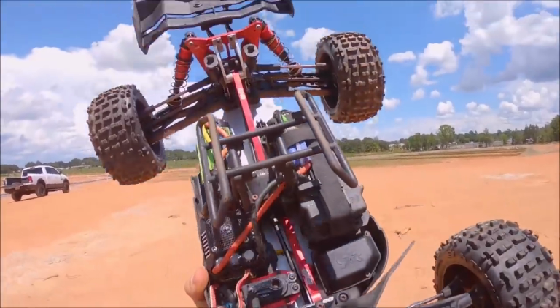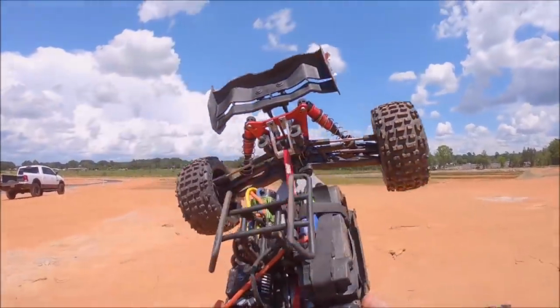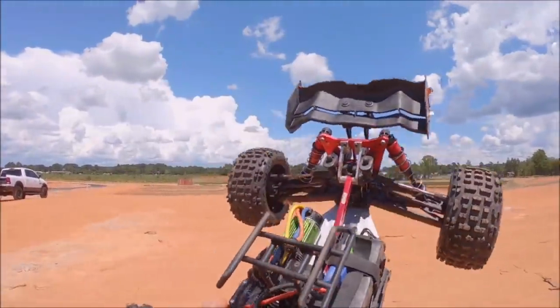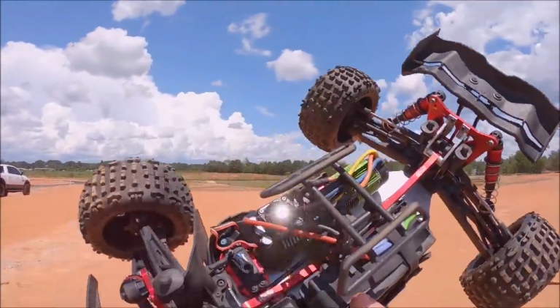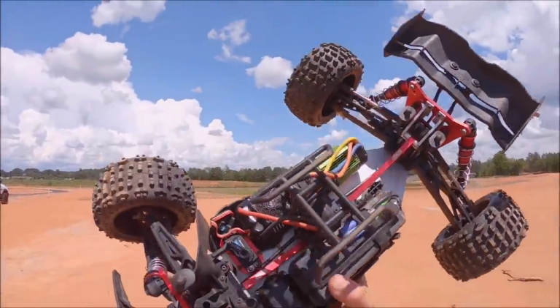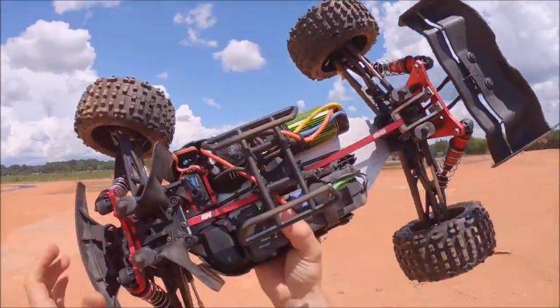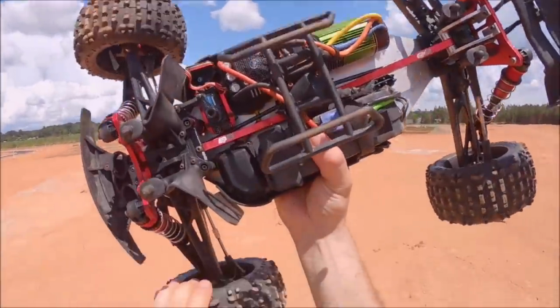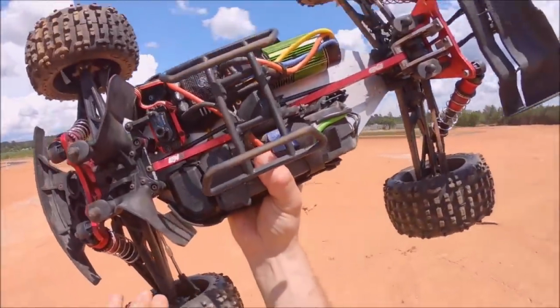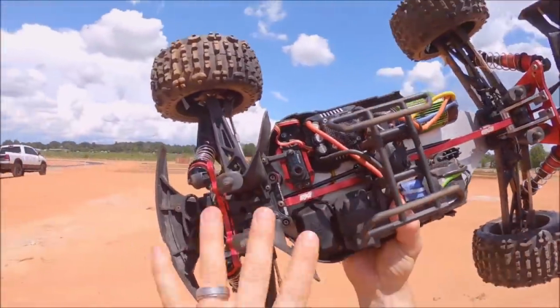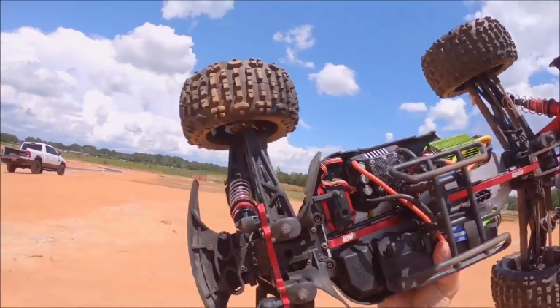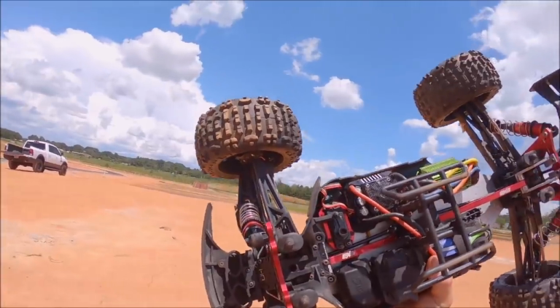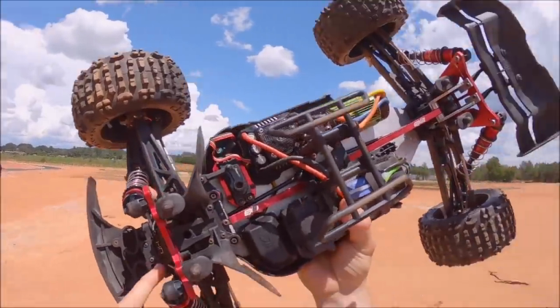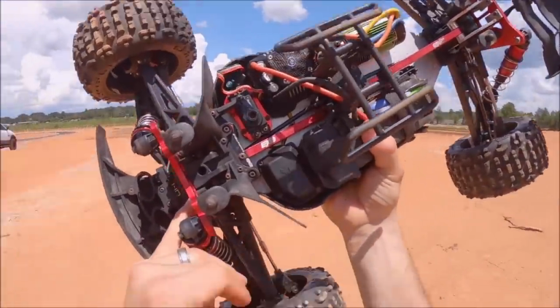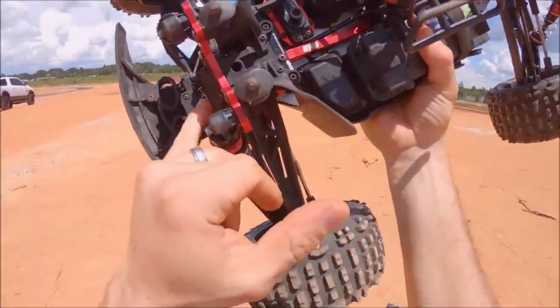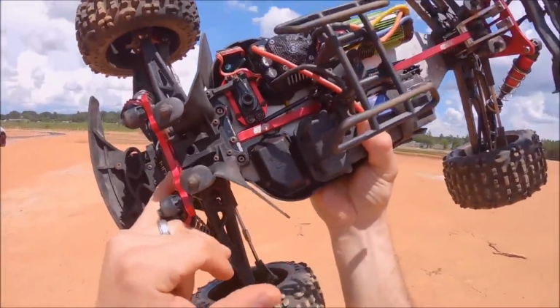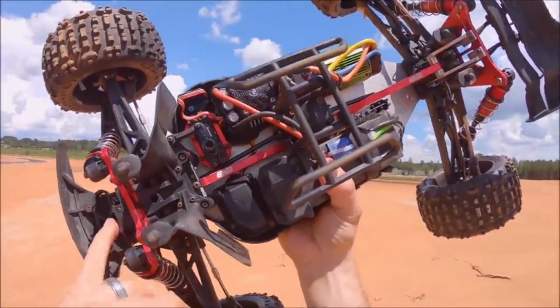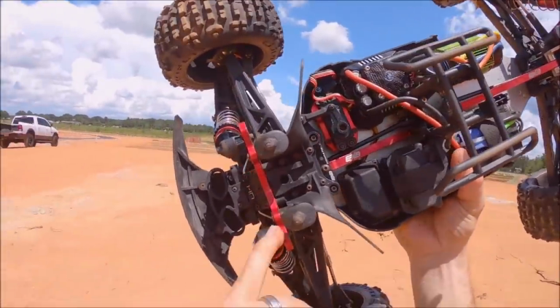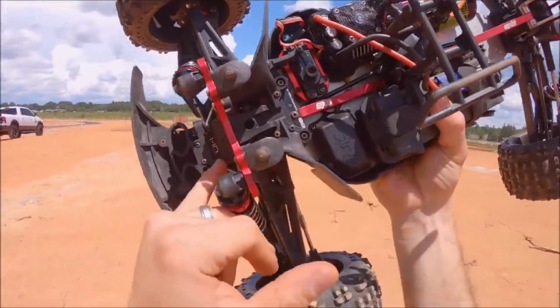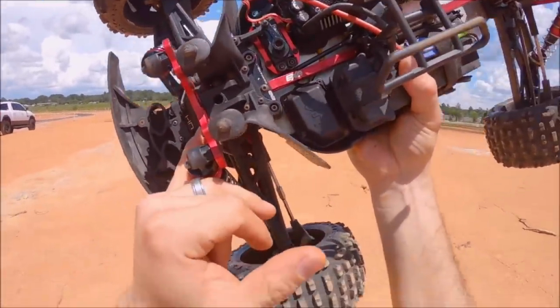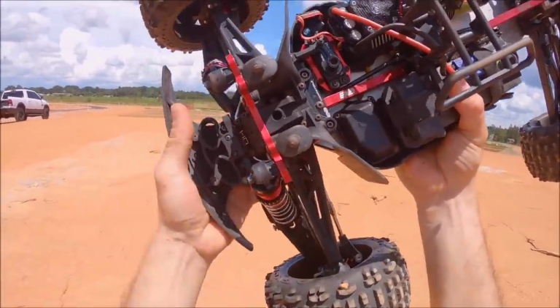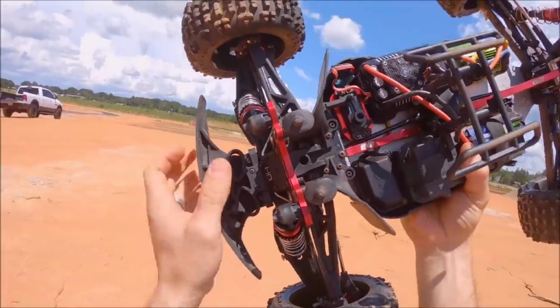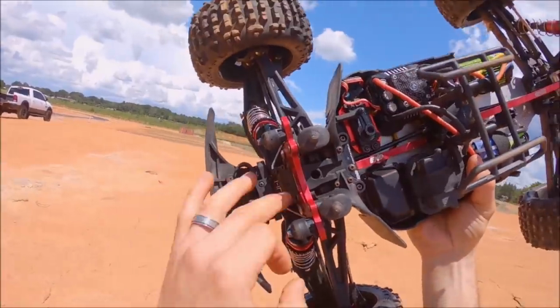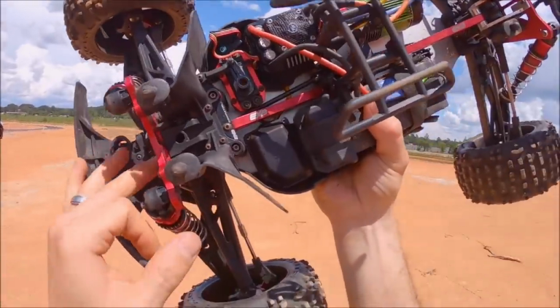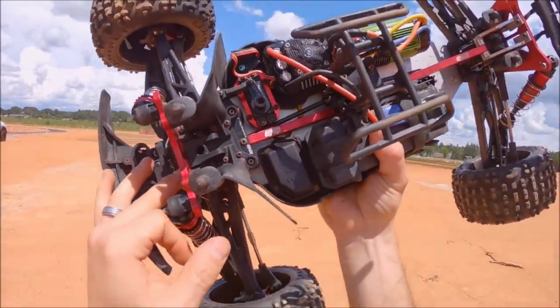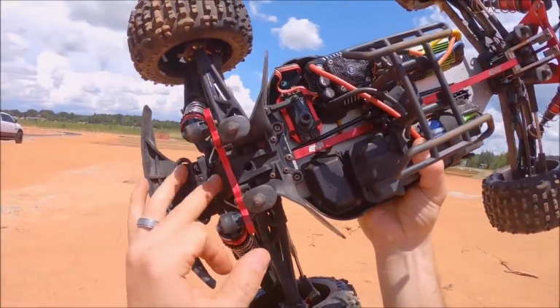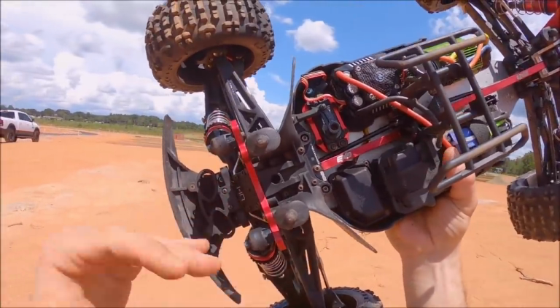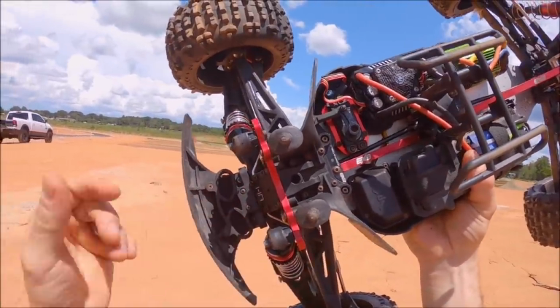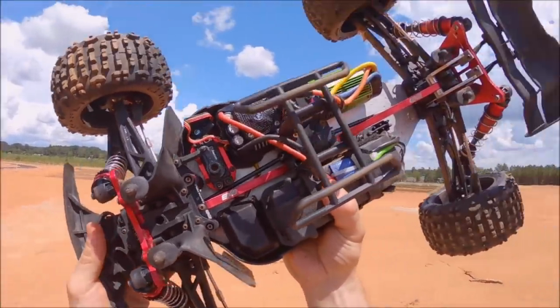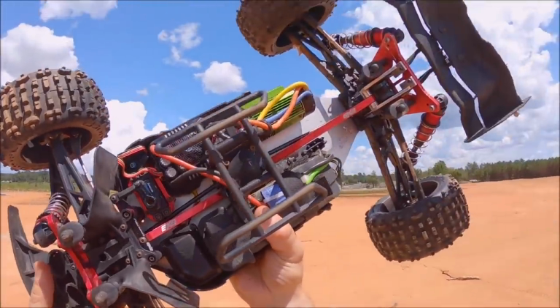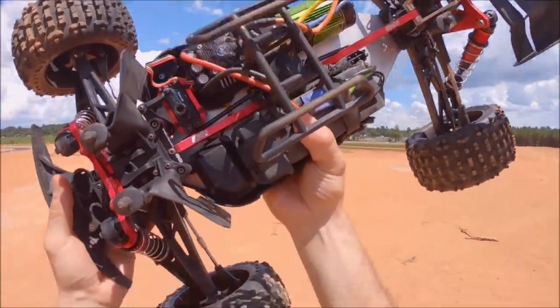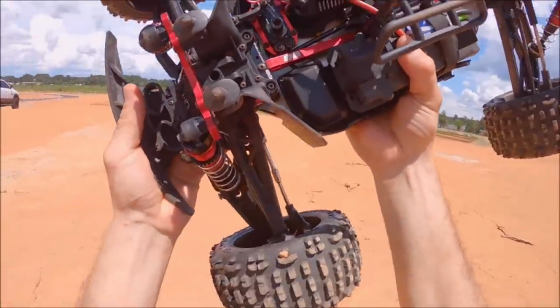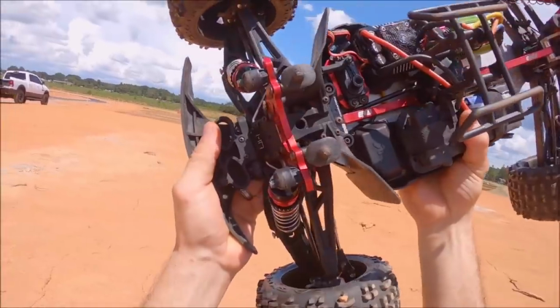Real quick too — when you guys get your trucks new out of the box, I would definitely check everything, all your screws. And your diffs also — I would pull out all three diffs and make sure they got sufficient oil, because if they are running low on oil you basically just got metal on metal inside there and it's going to cause a lot of heat.